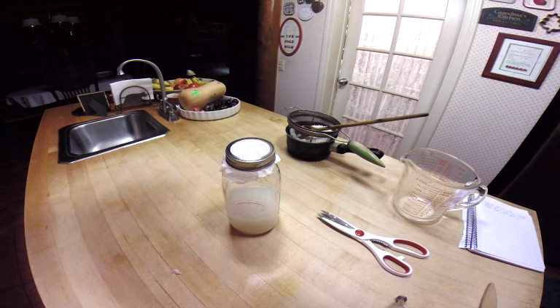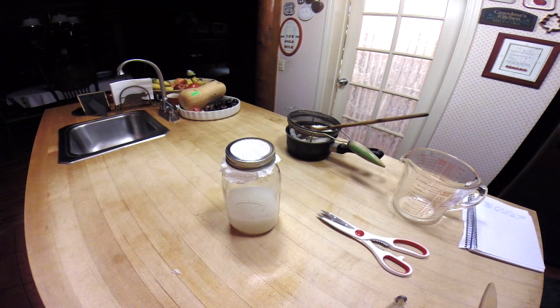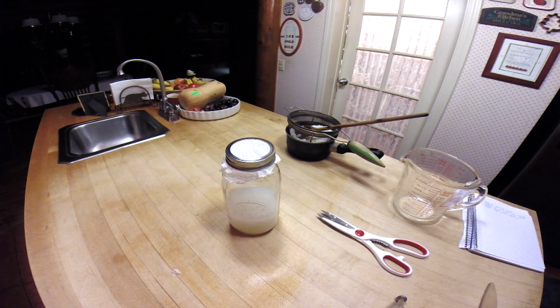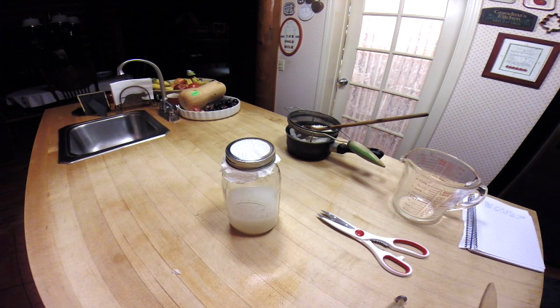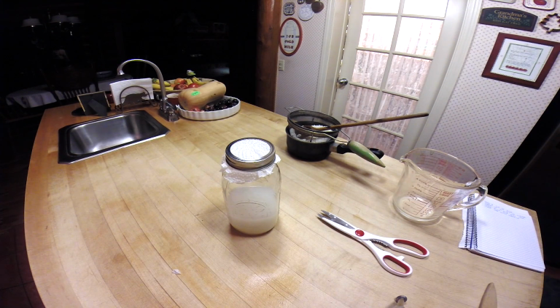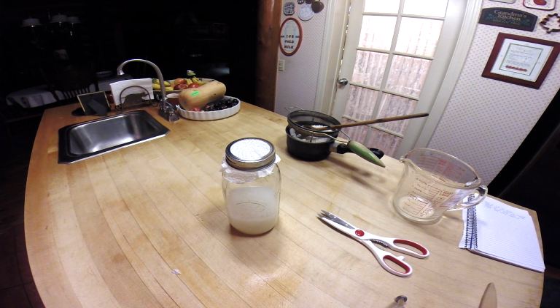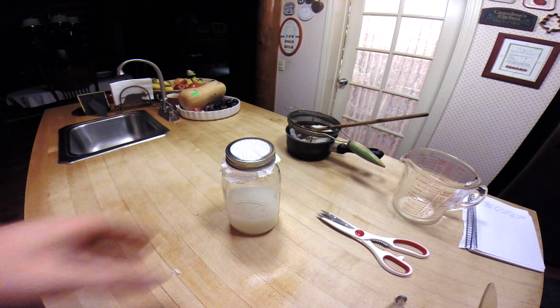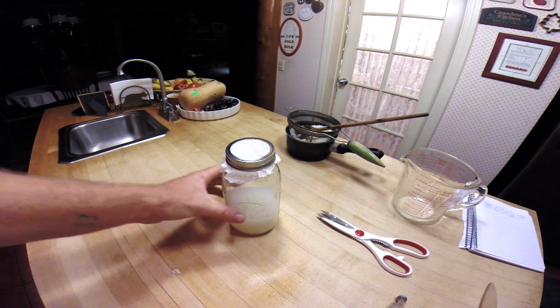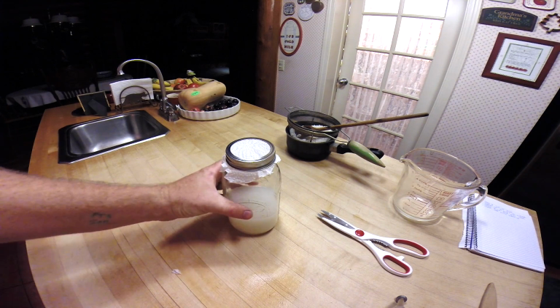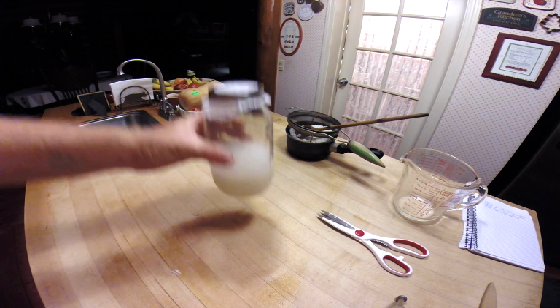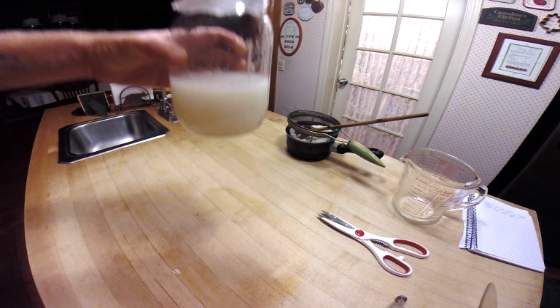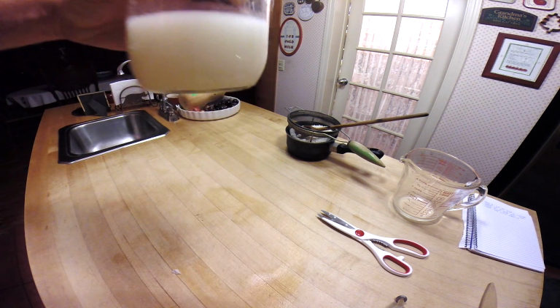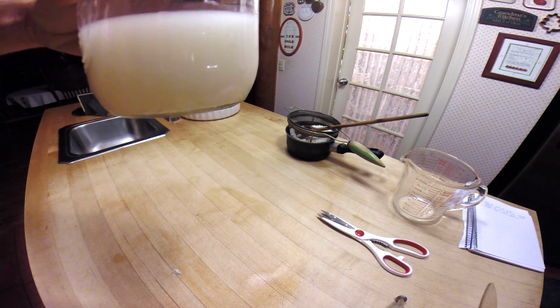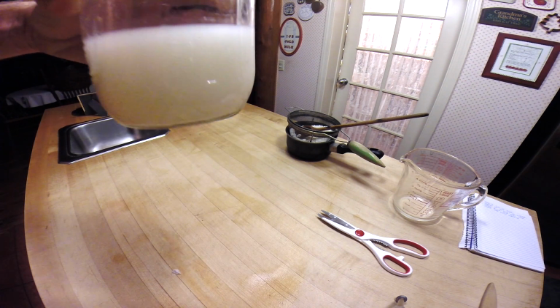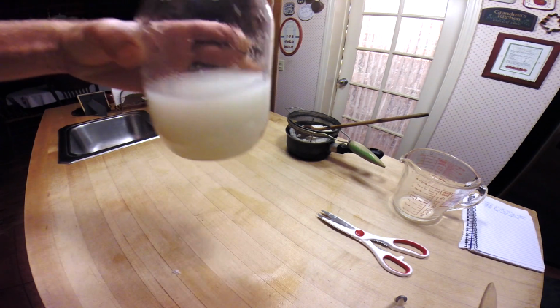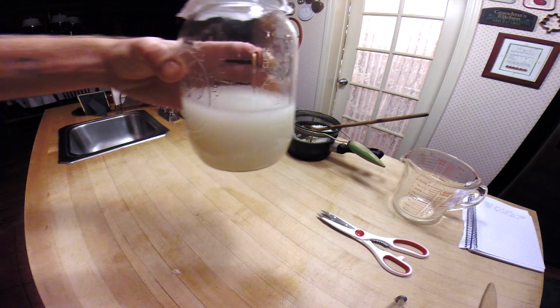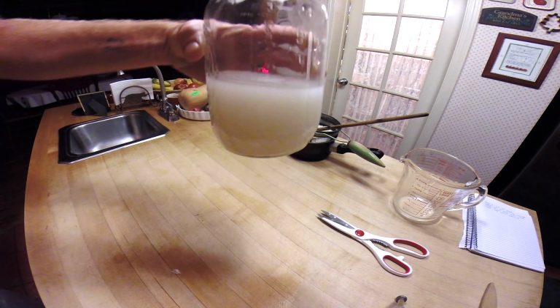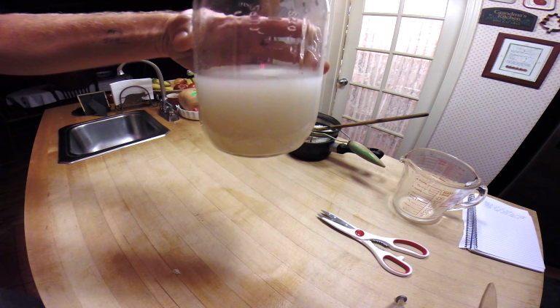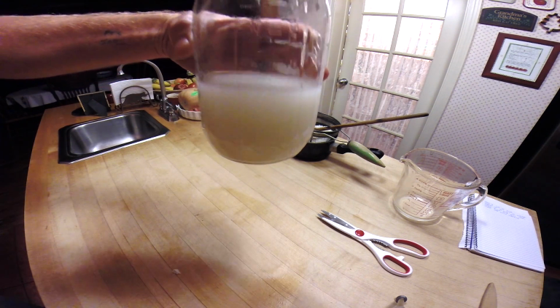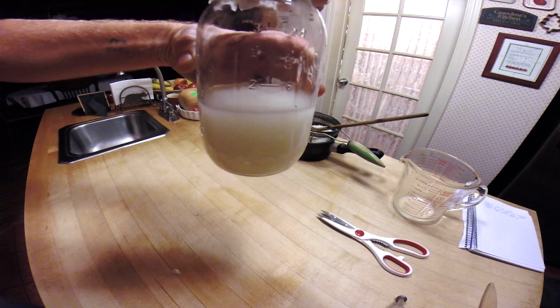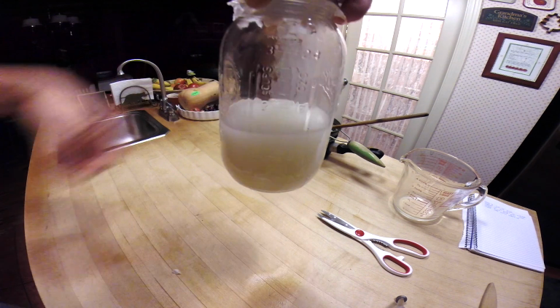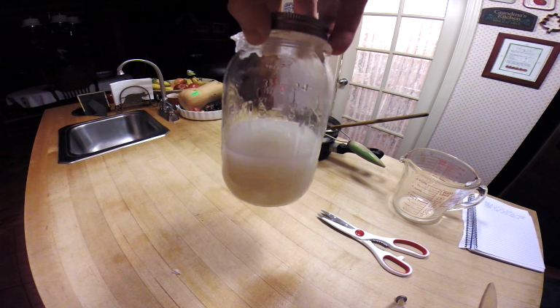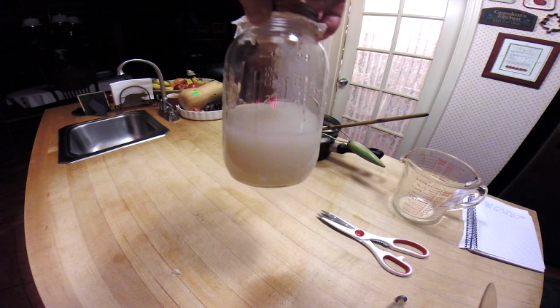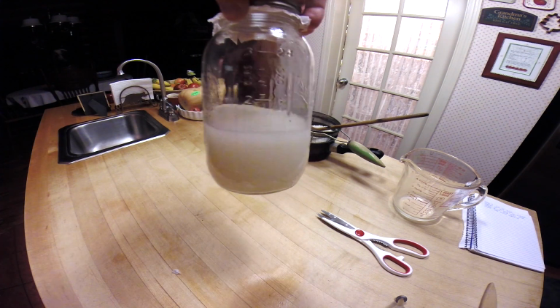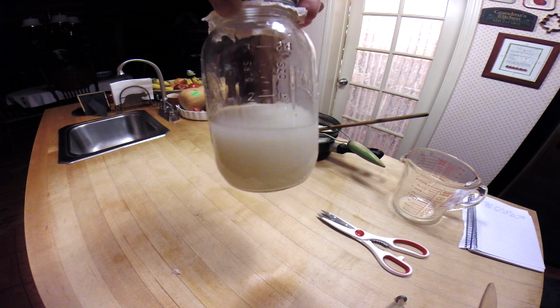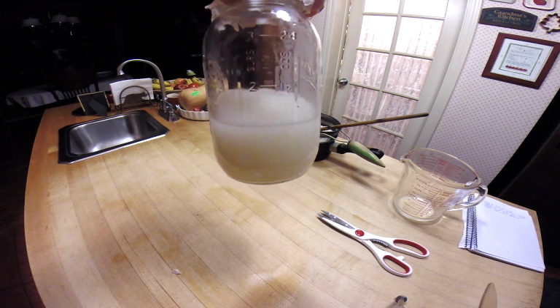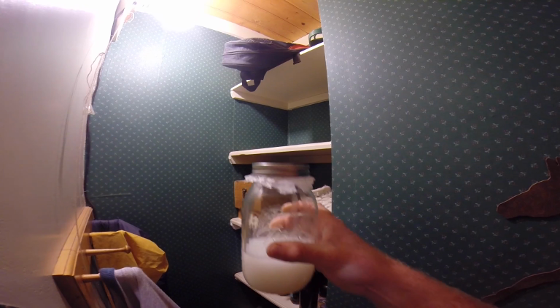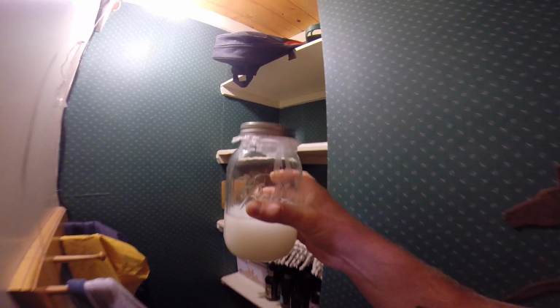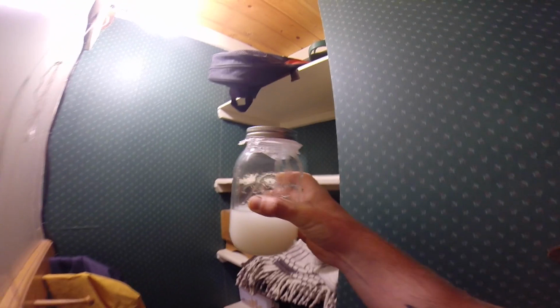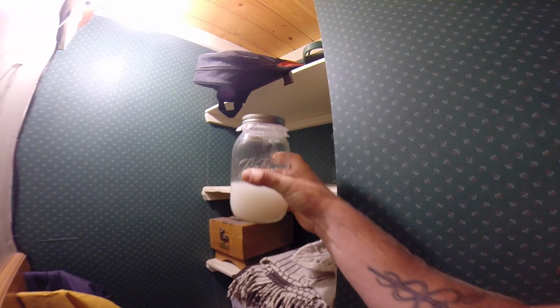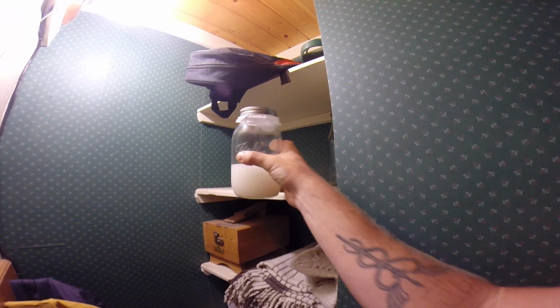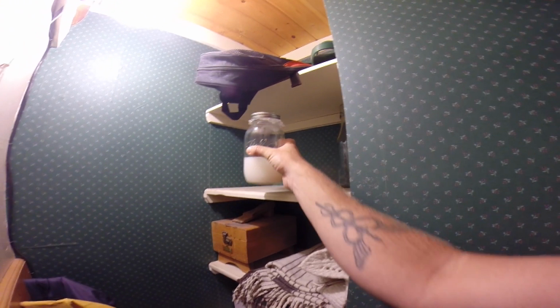We have about two cups of rice wash. I'm going to place it in a dark area and let it stand for a couple days to a week until I see a light film of mold on the top of the water. The warmer it is, the faster this will happen.